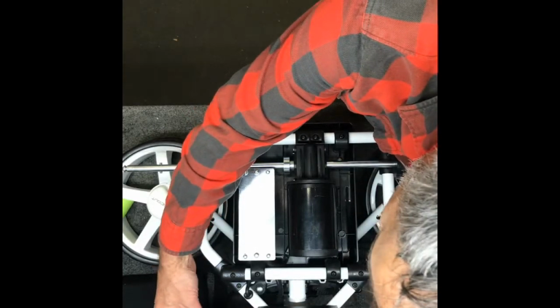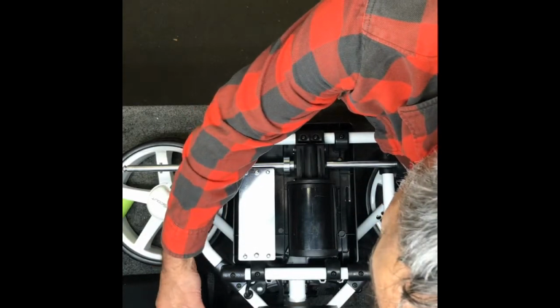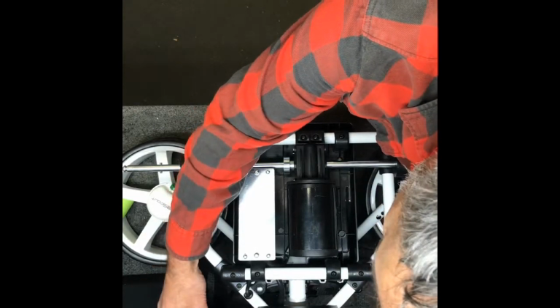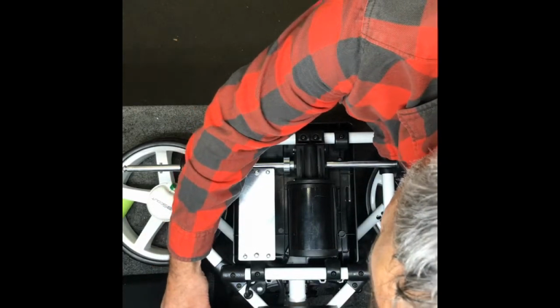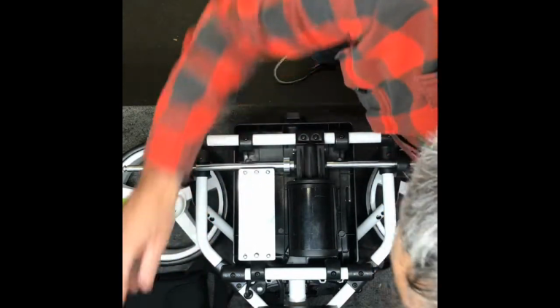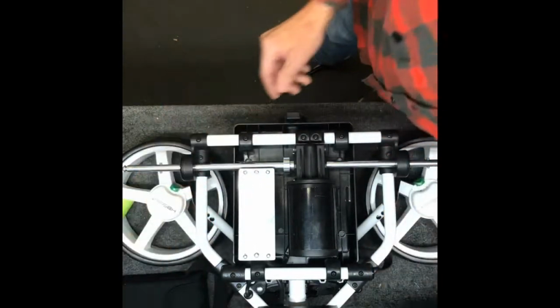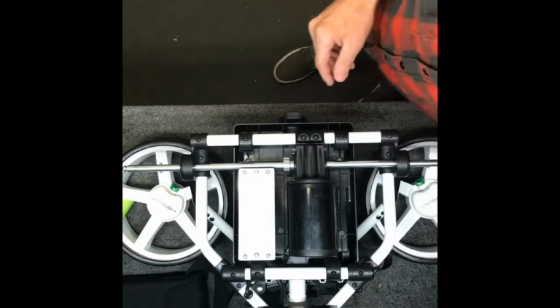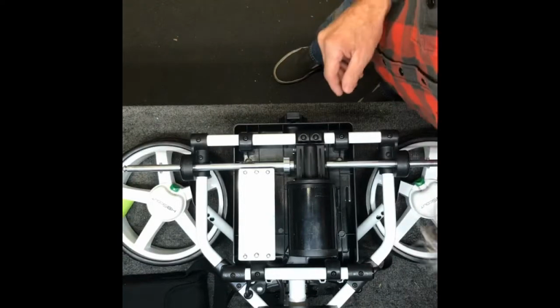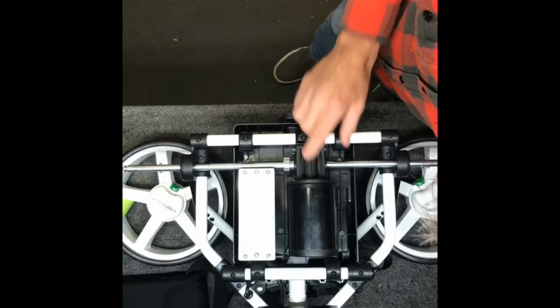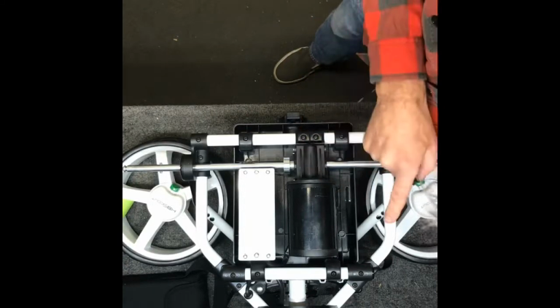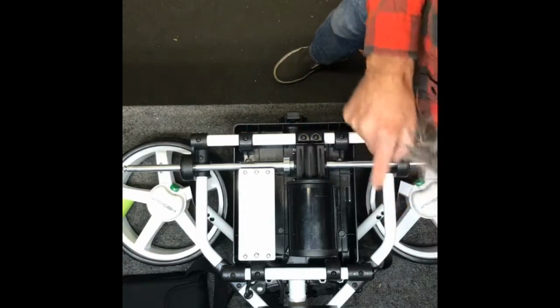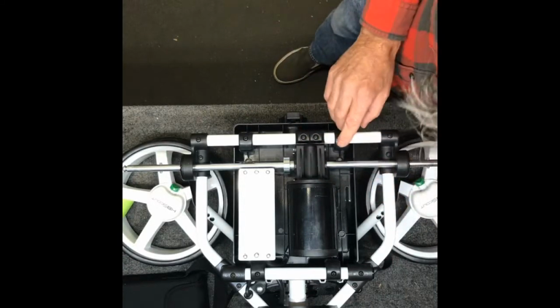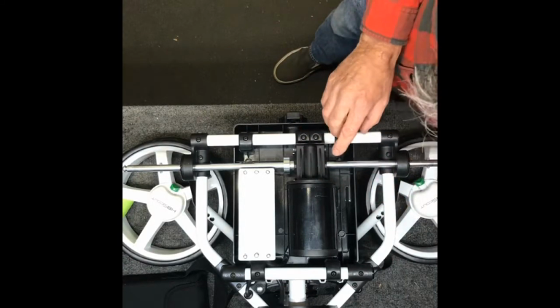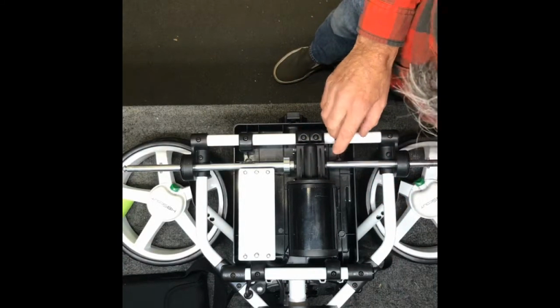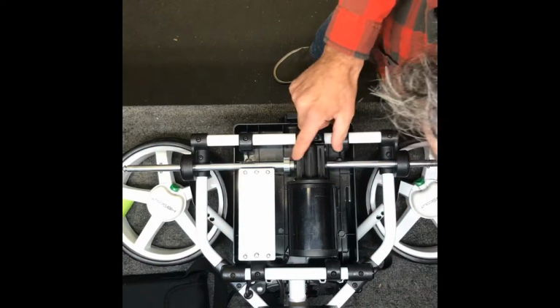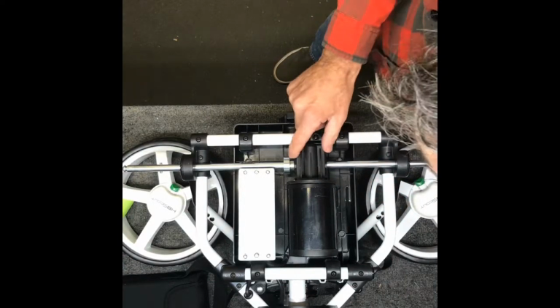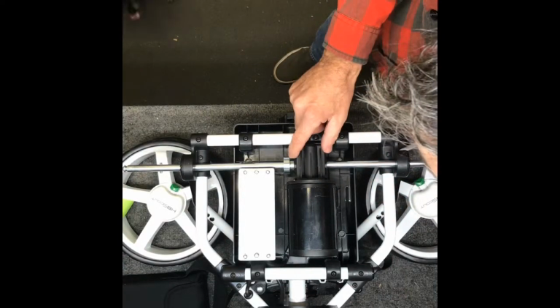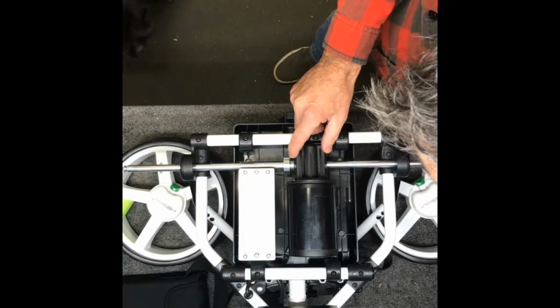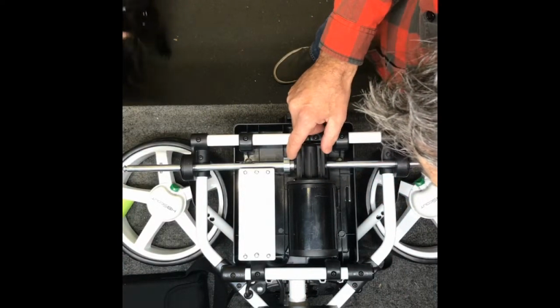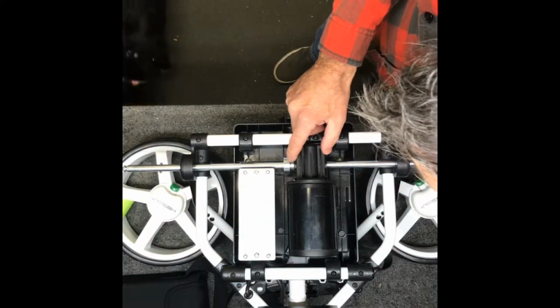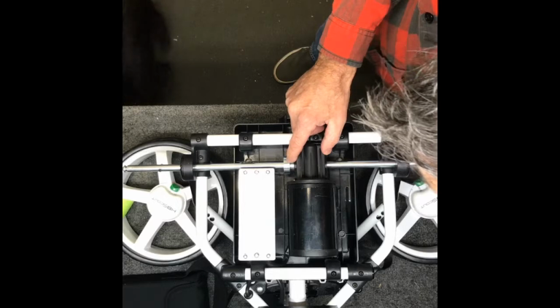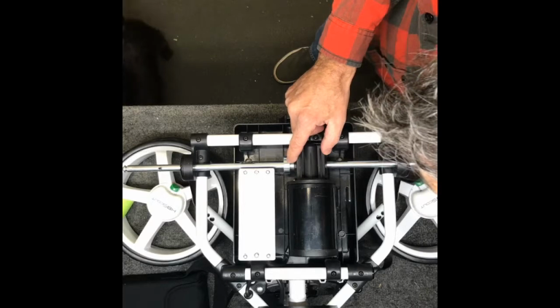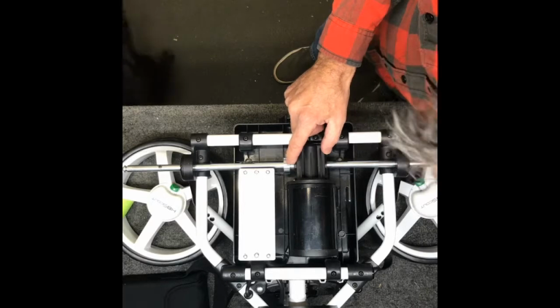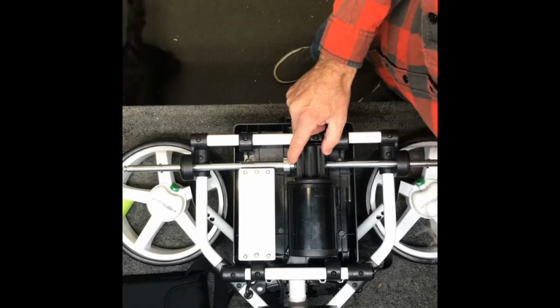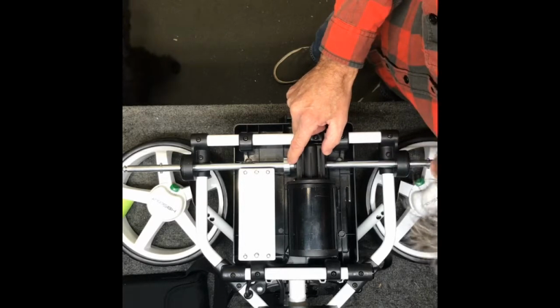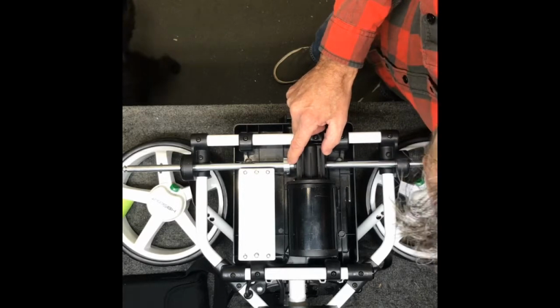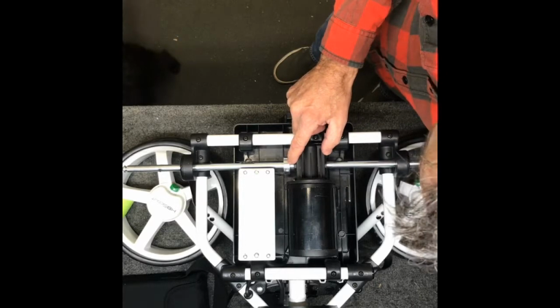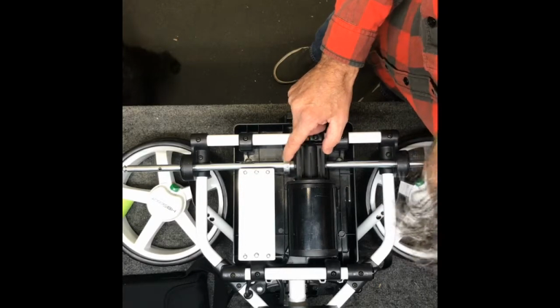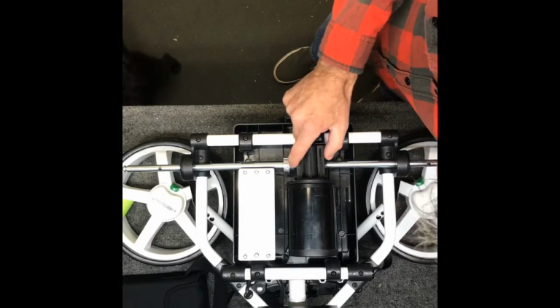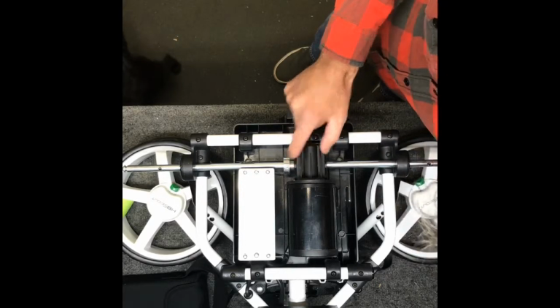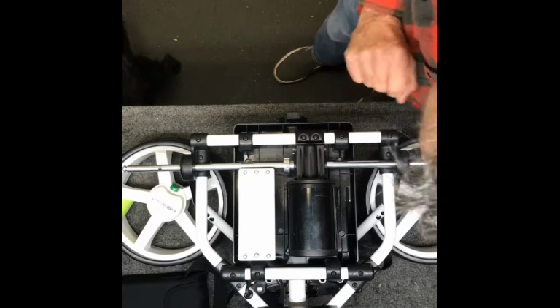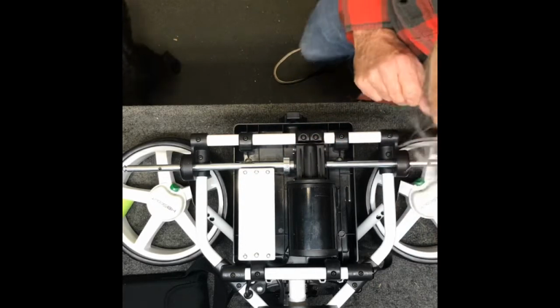Plug it in and then you can just slowly turn the green knob in the handle and rotate the axle so this set screw here is visible right at the top there, just like that.